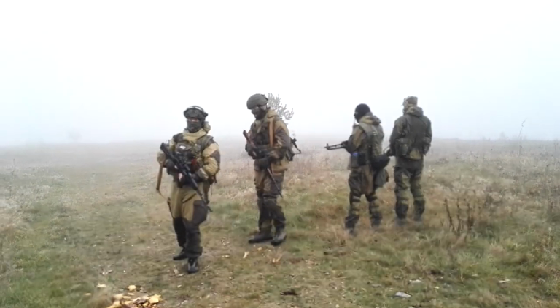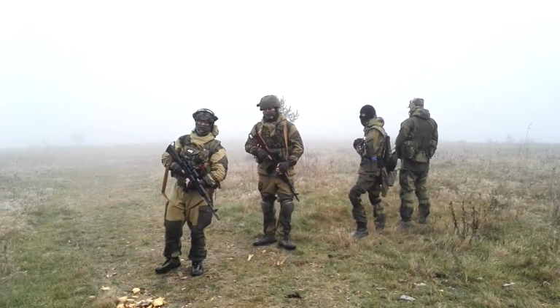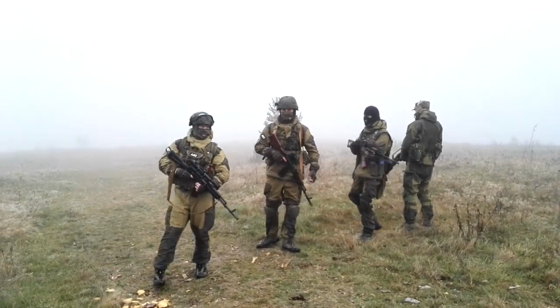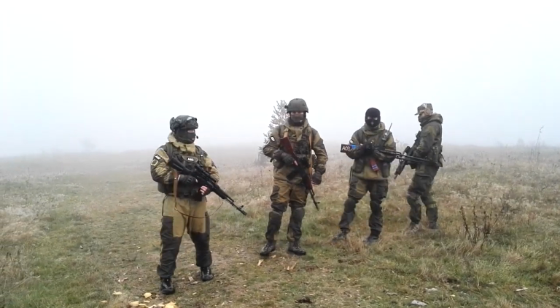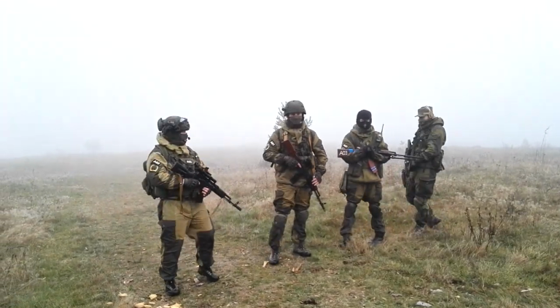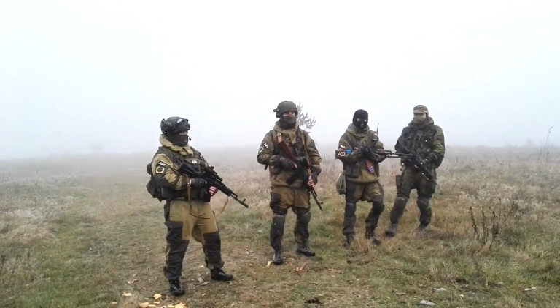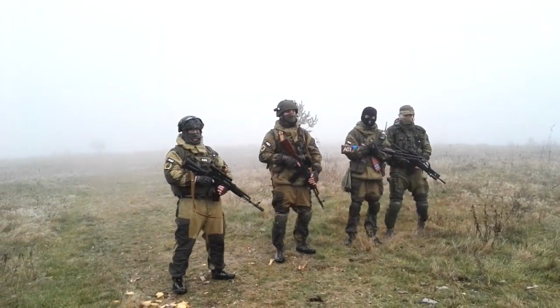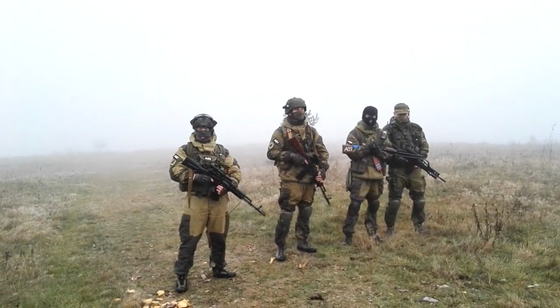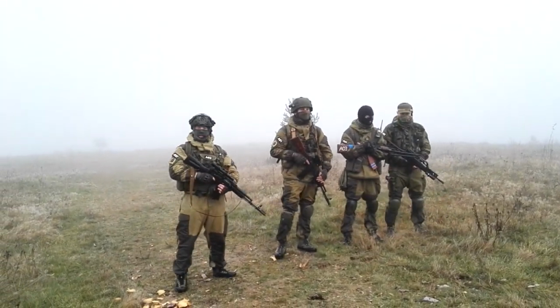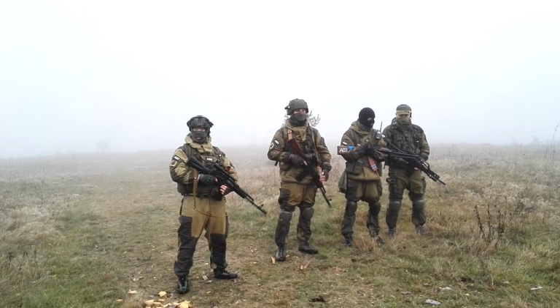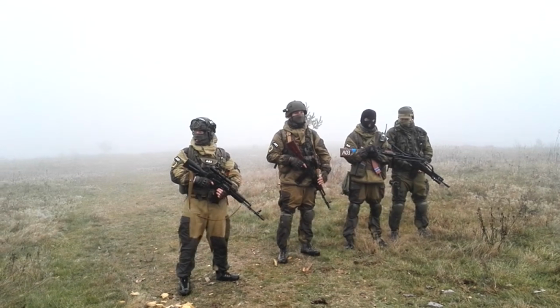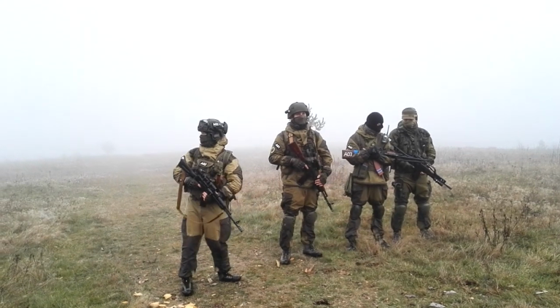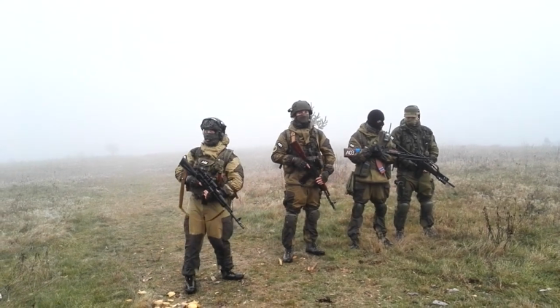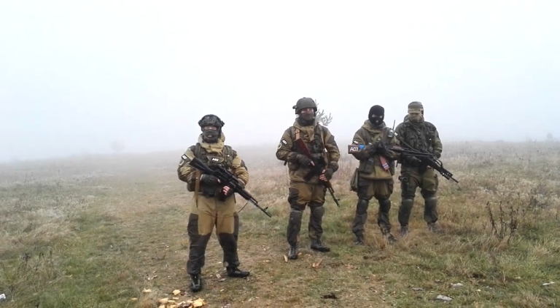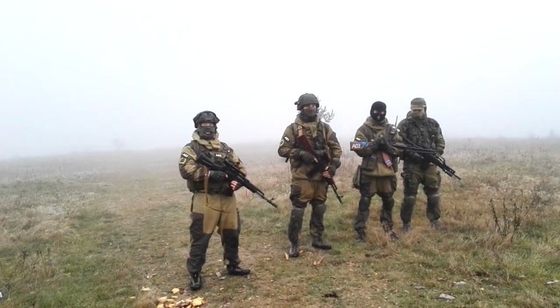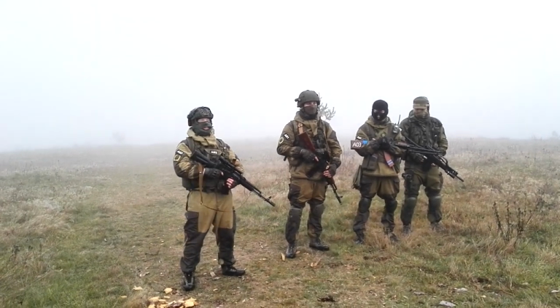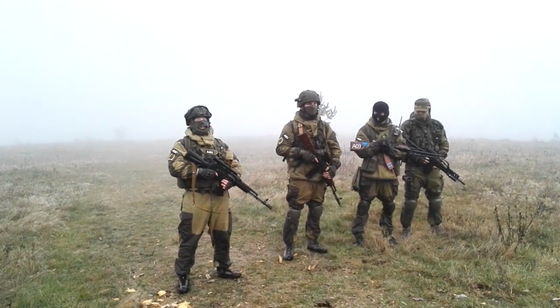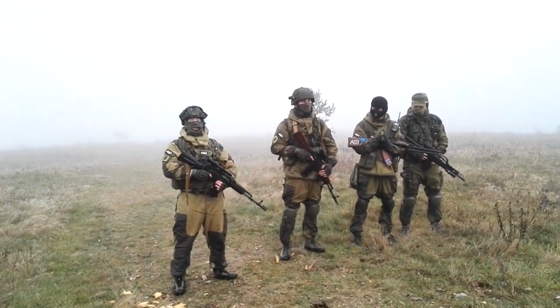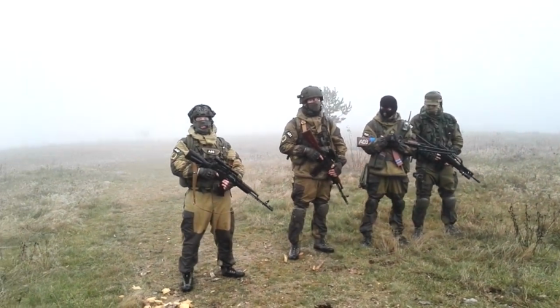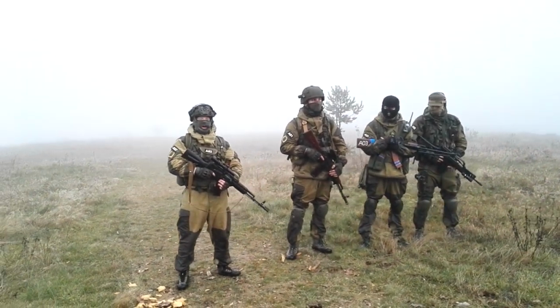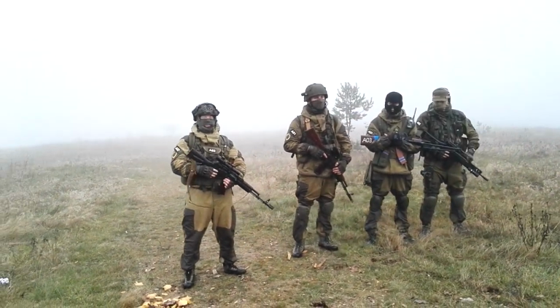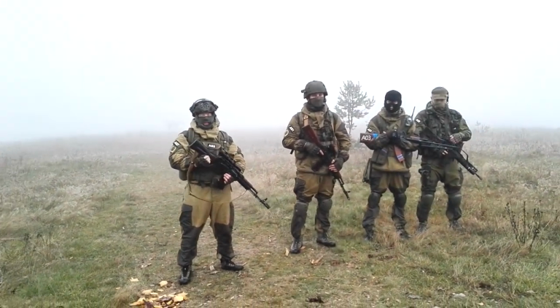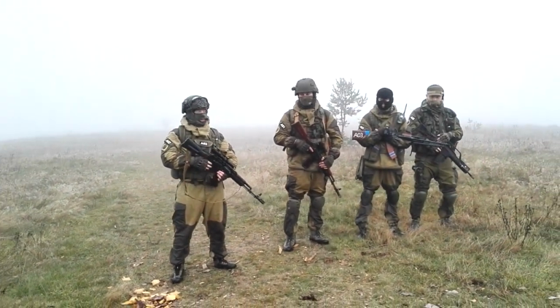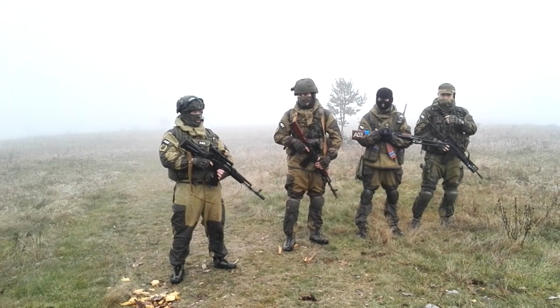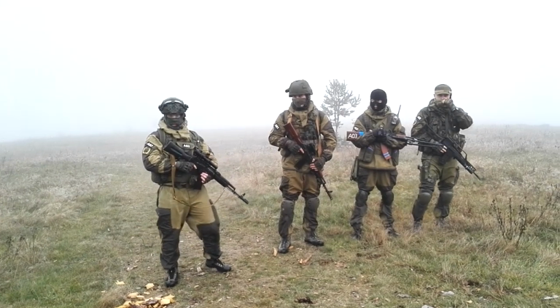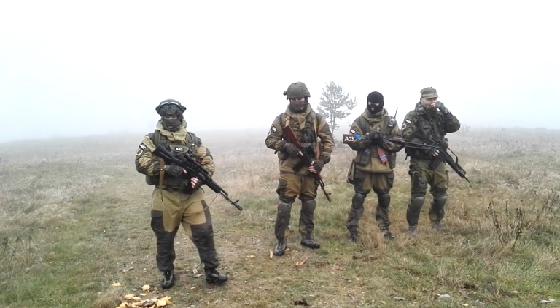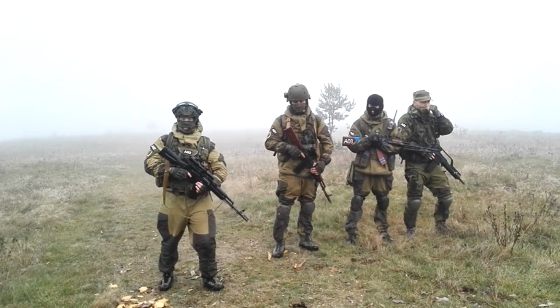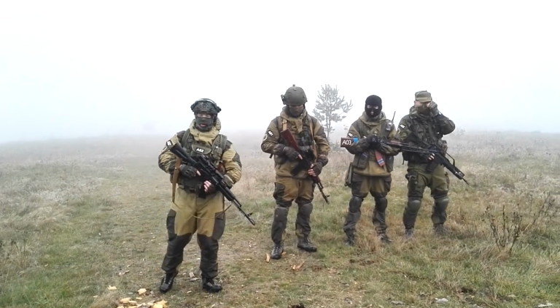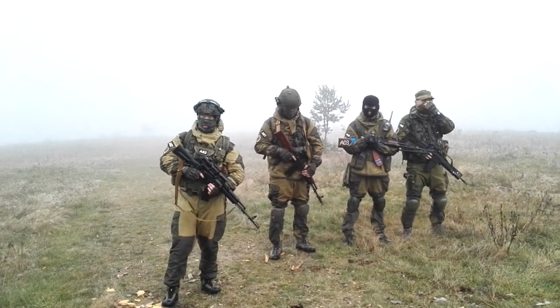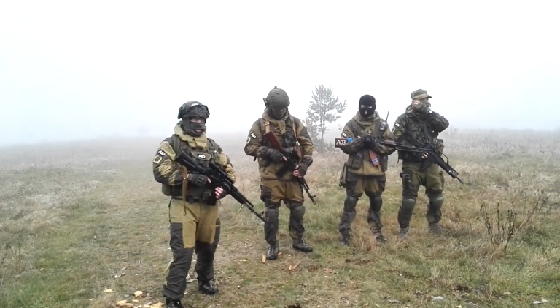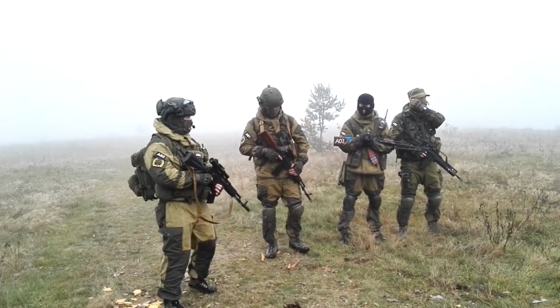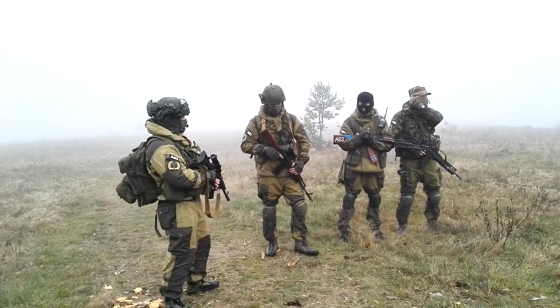Hello YouTube, so here we are again. As you can see, we have really nice fog. I don't know how well you will hear me because I have a new phone — maybe the quality will be better.